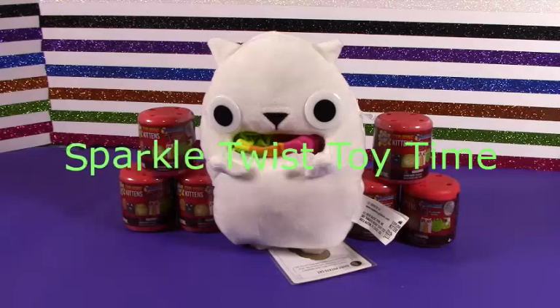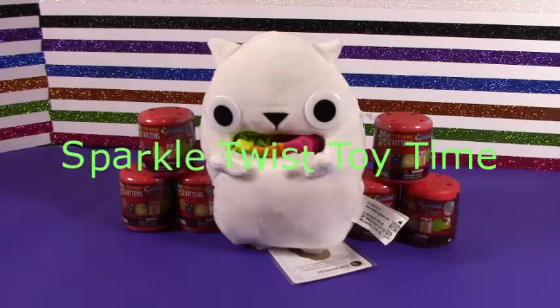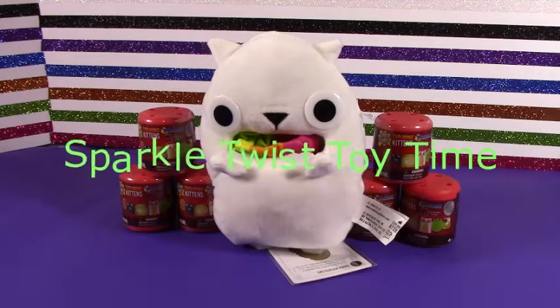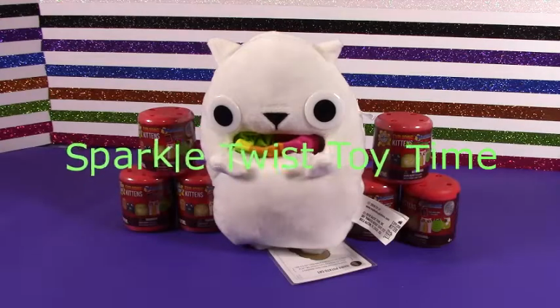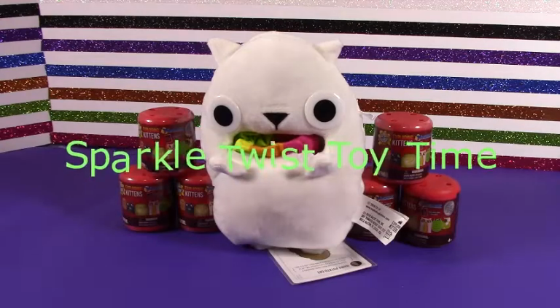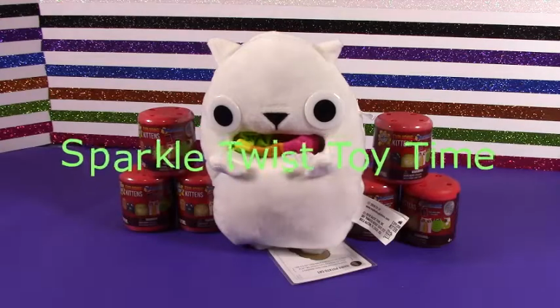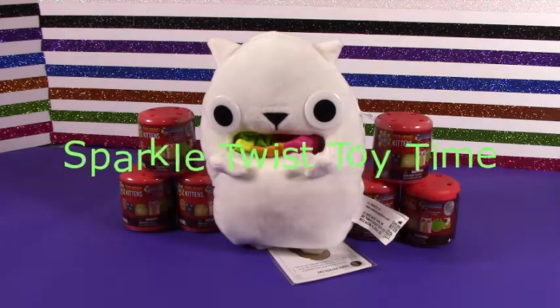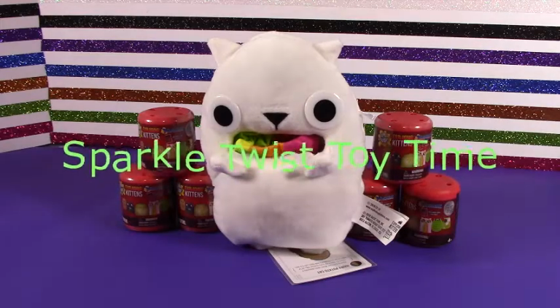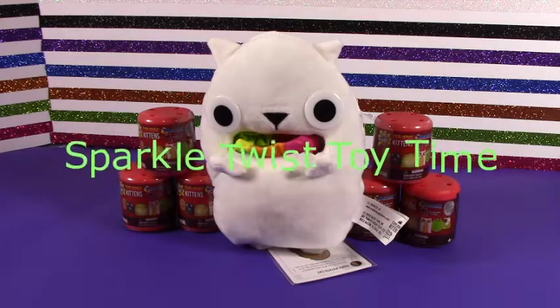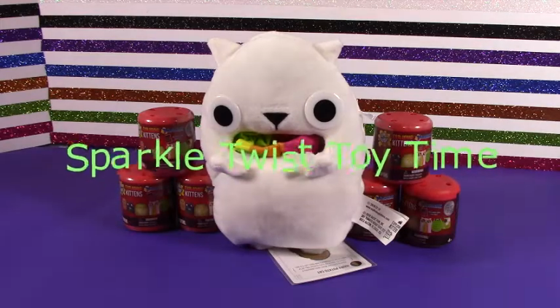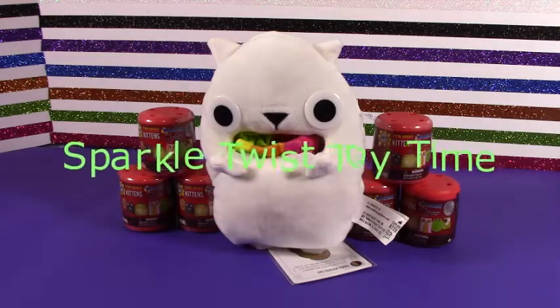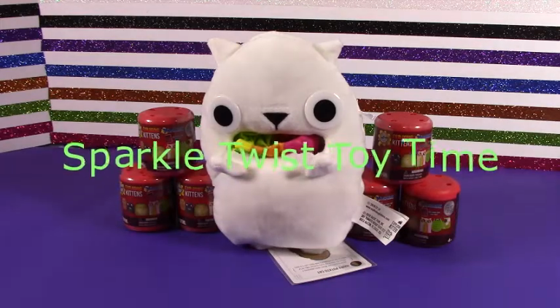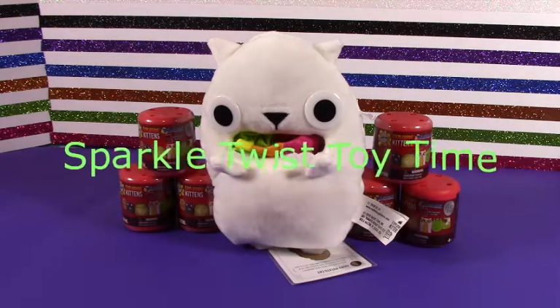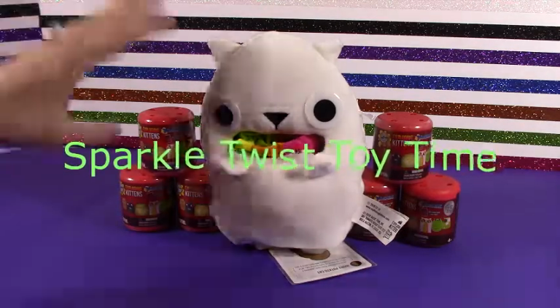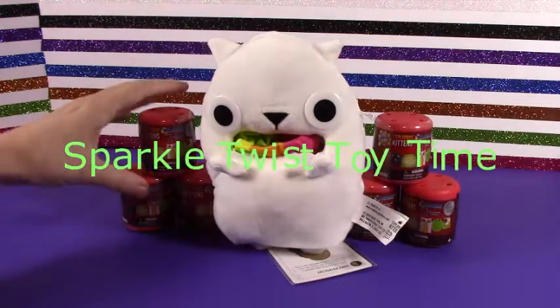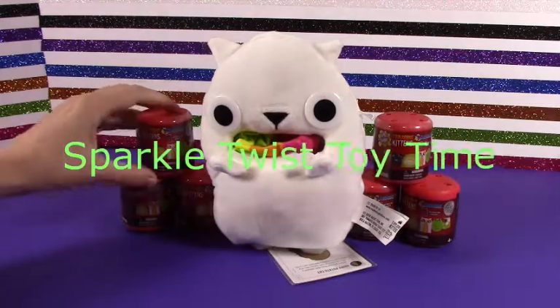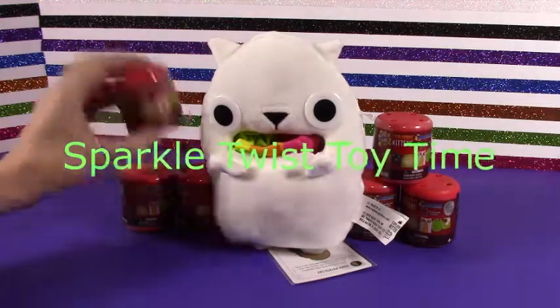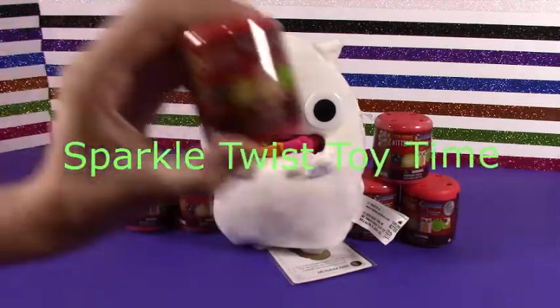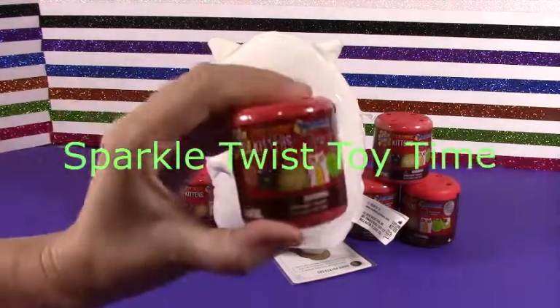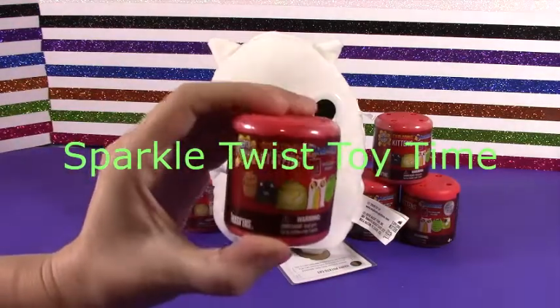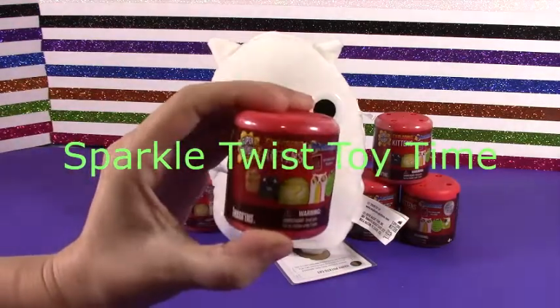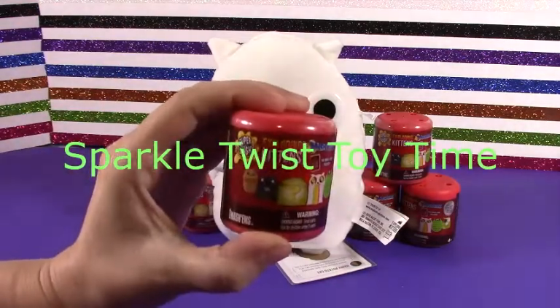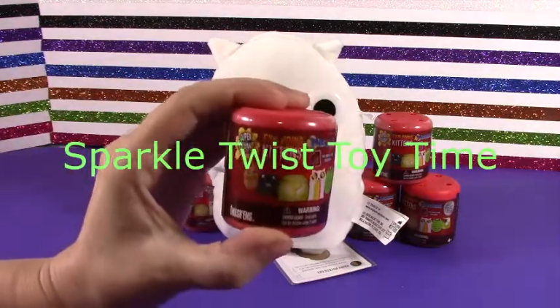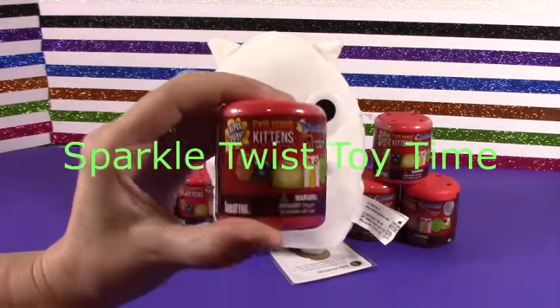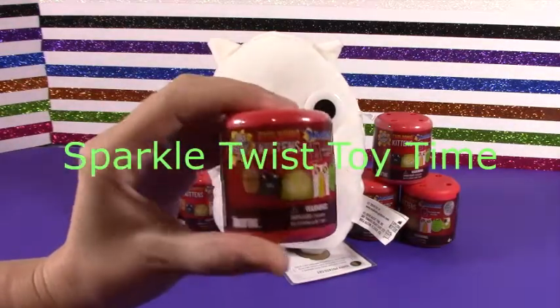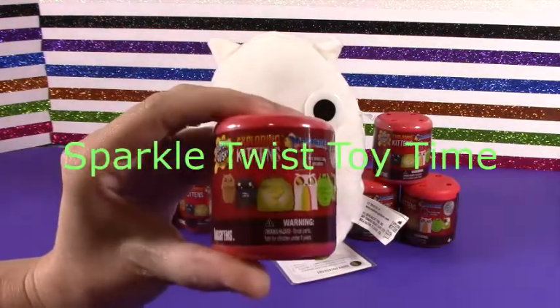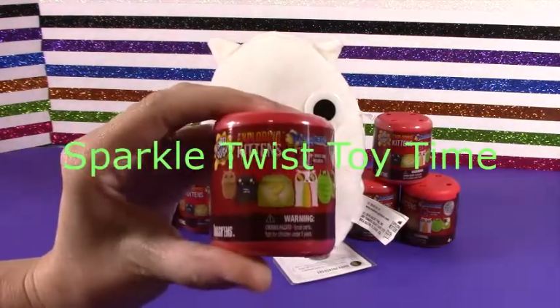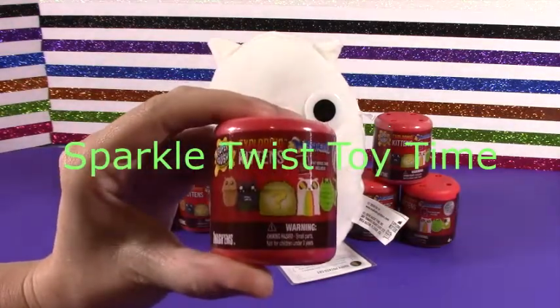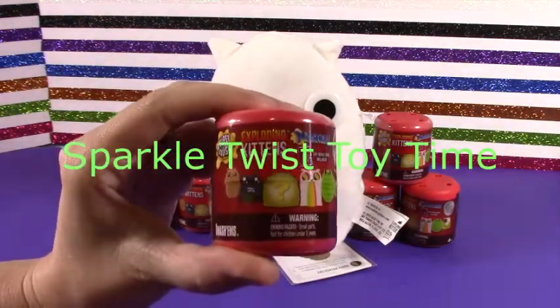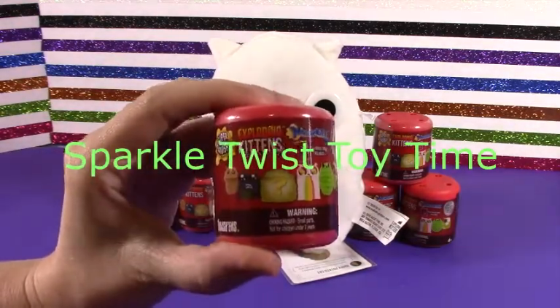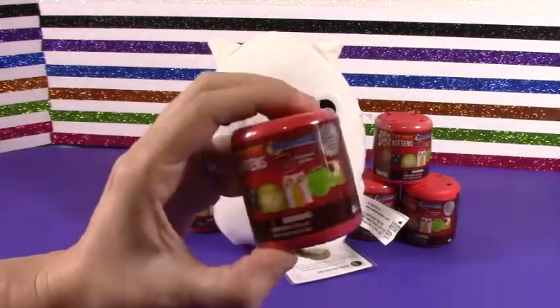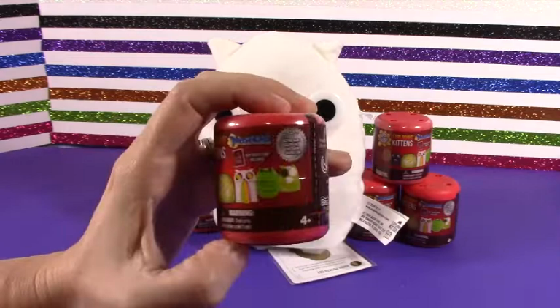Hey, Sparkle fans. Welcome to another episode of Sparkle Twist Toy Time, and today we have Exploding Kittens, and these are the Super Squishy Mashems.